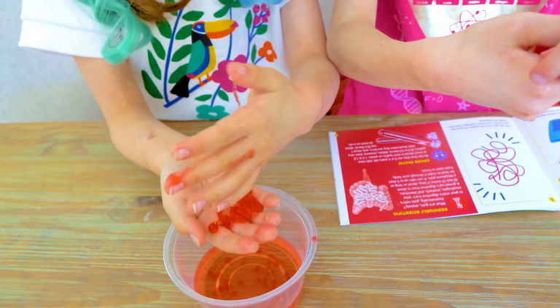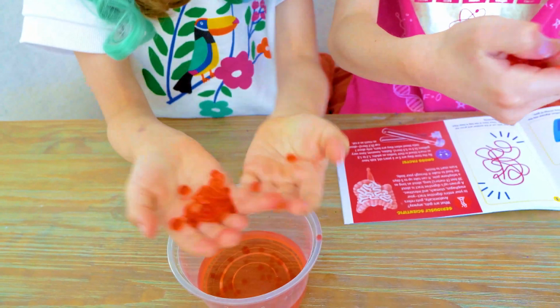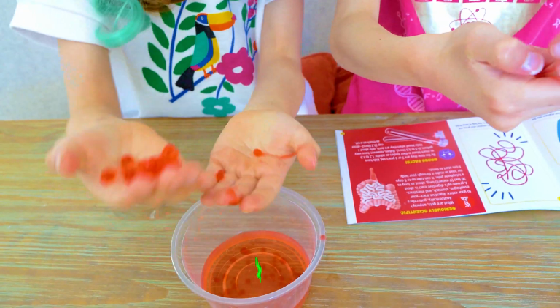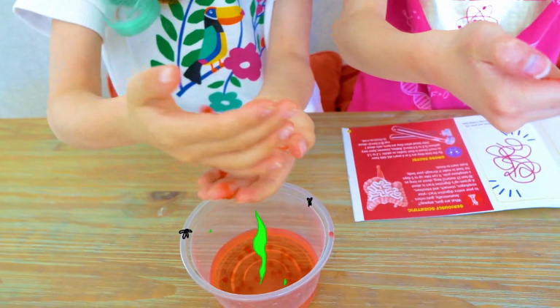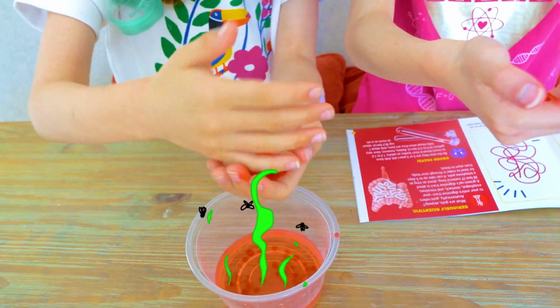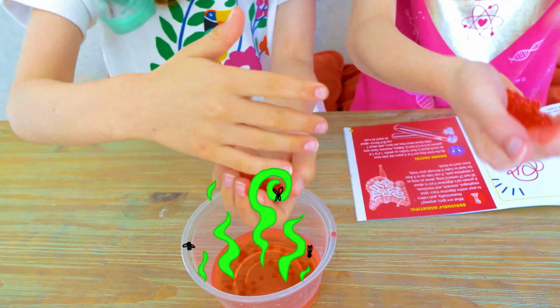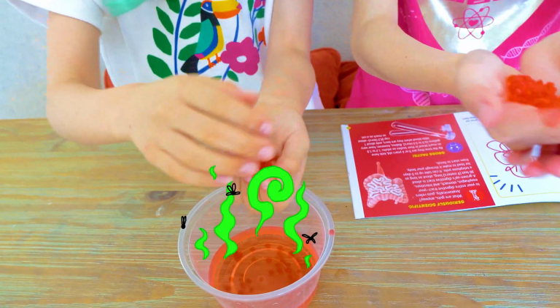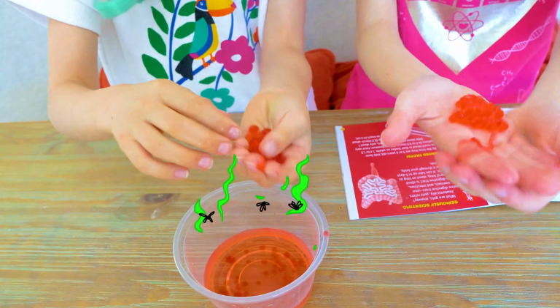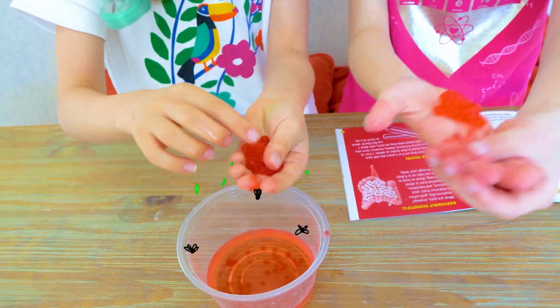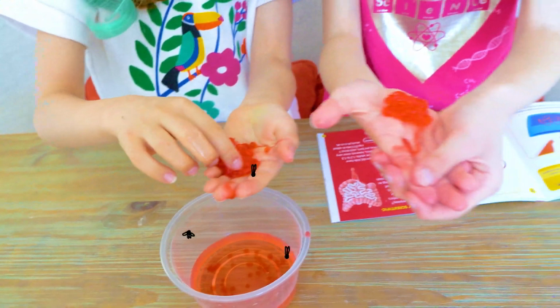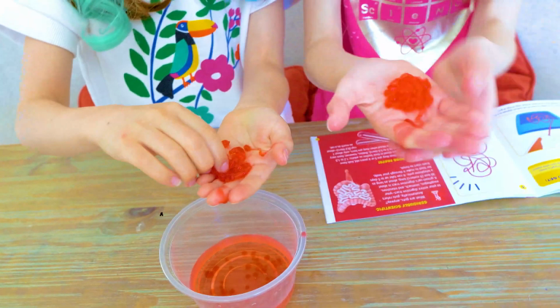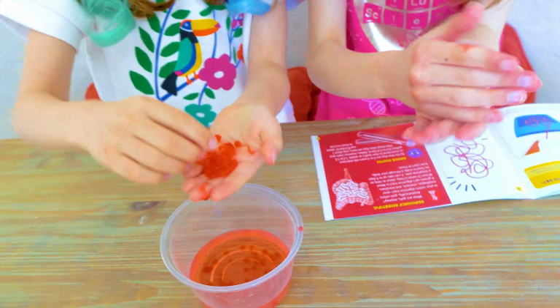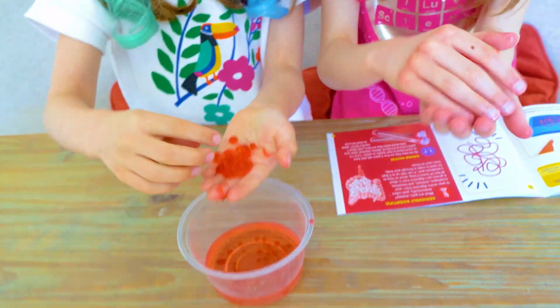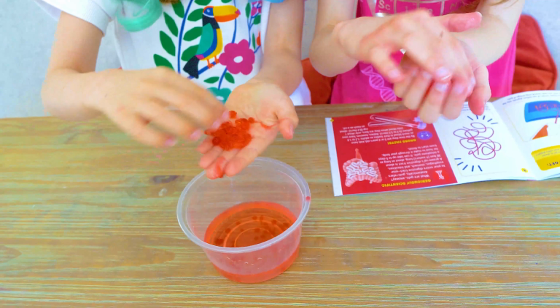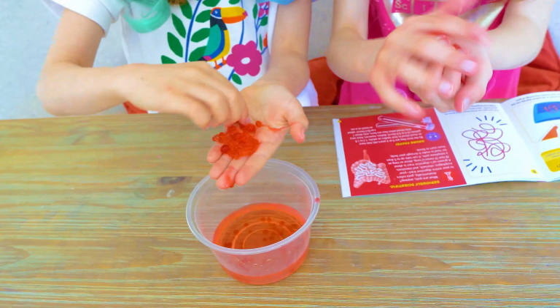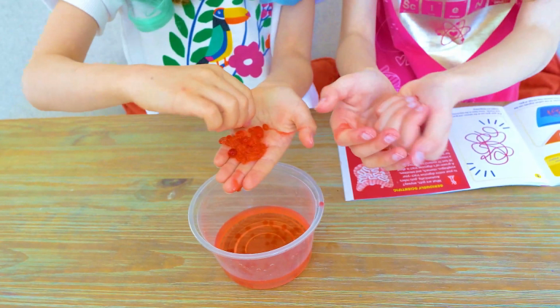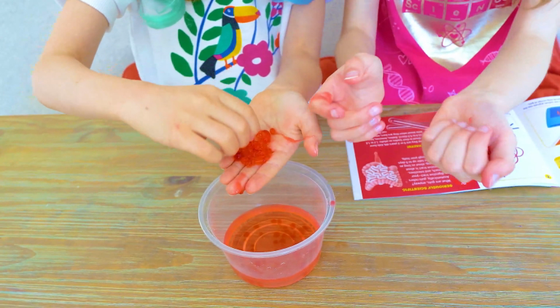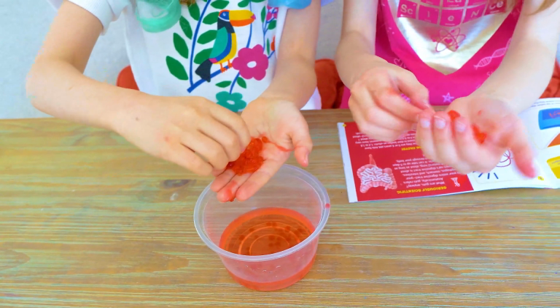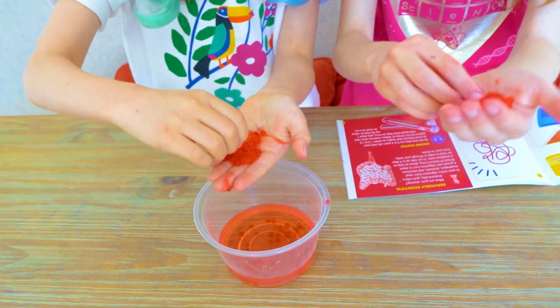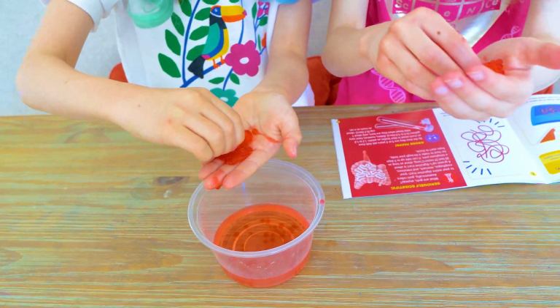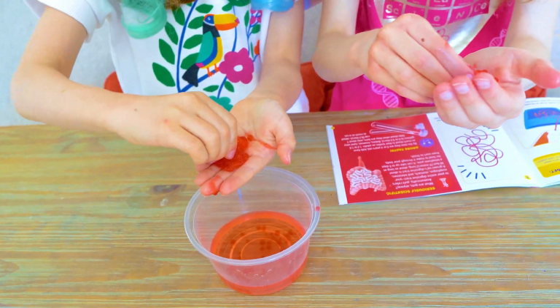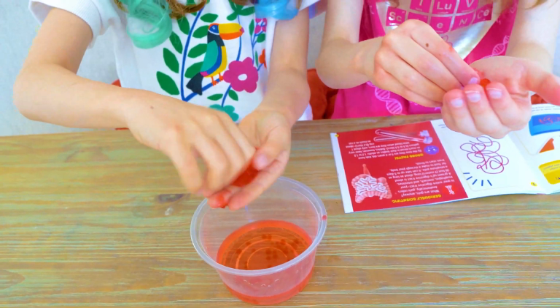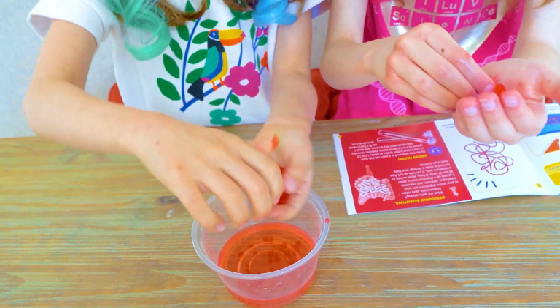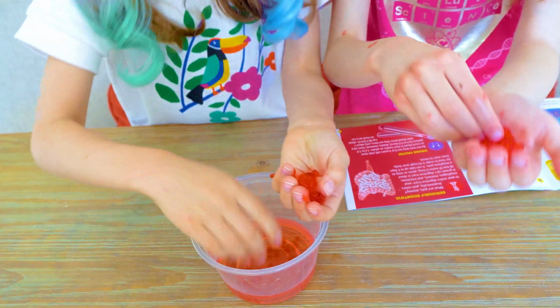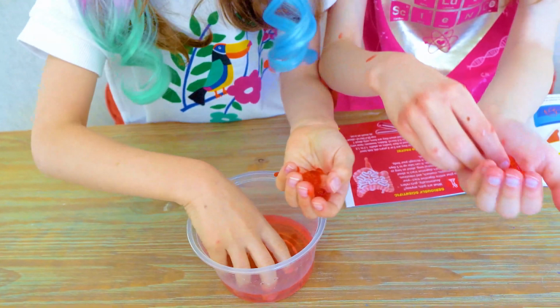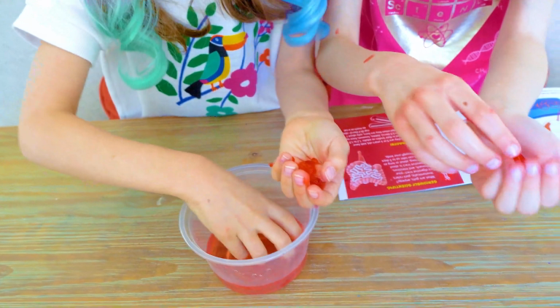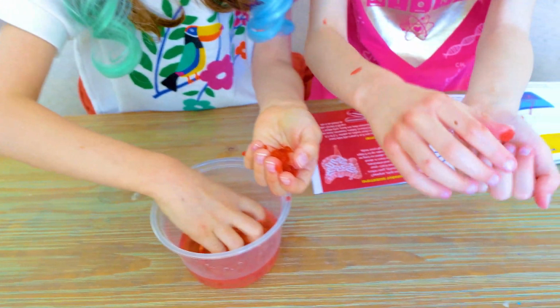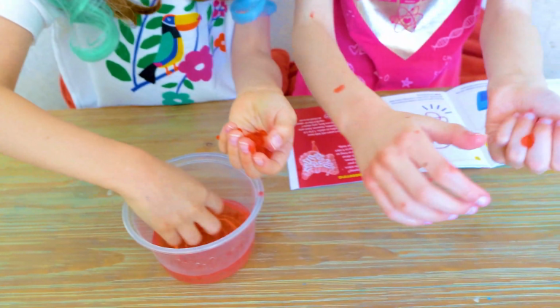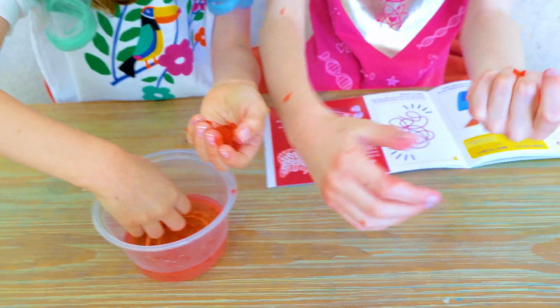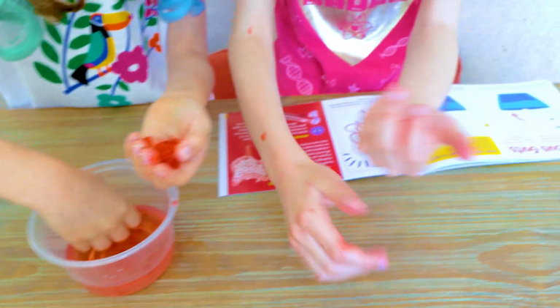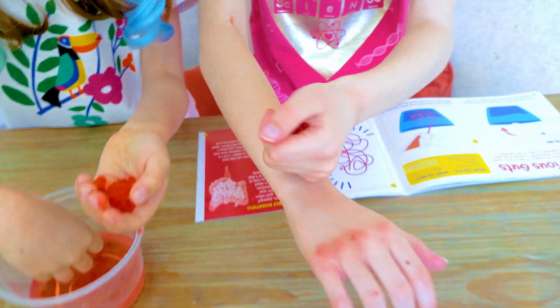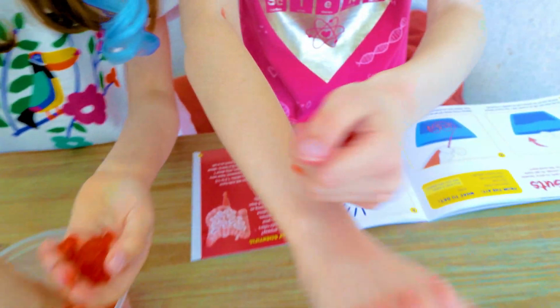That can pop. Oh my god, it just popped all over my finger. I know. They're messy when they pop.